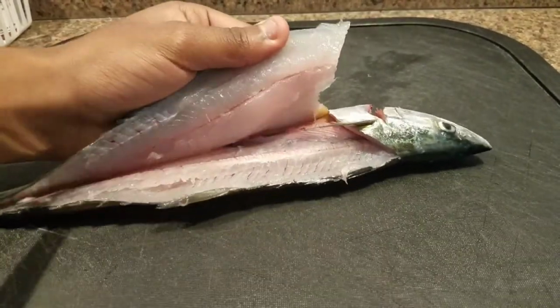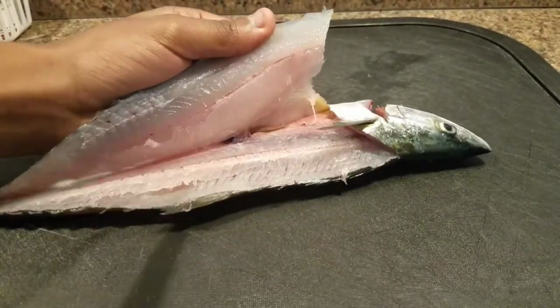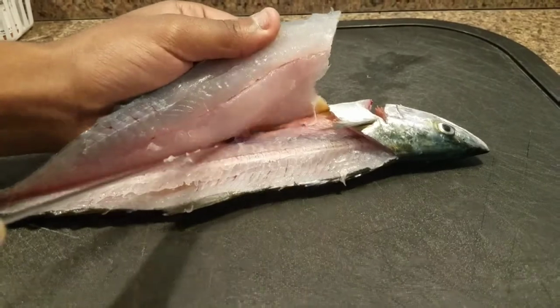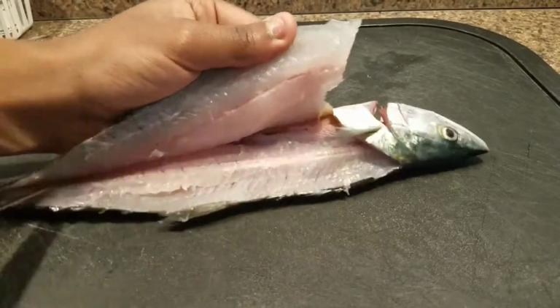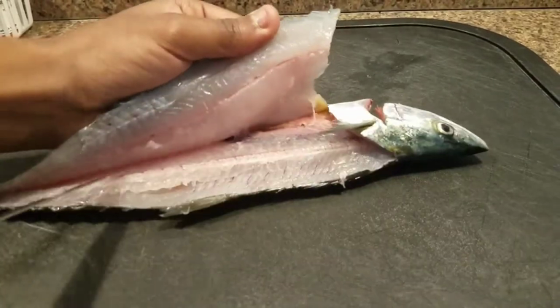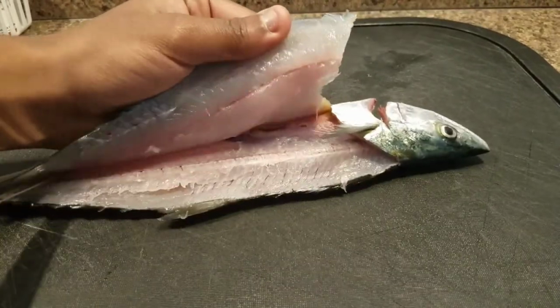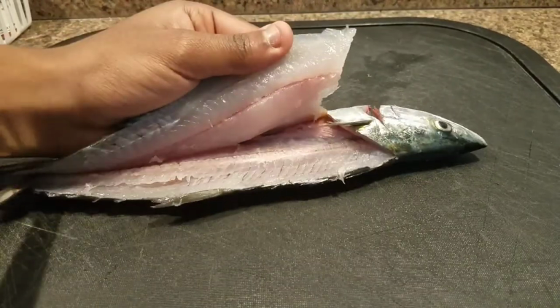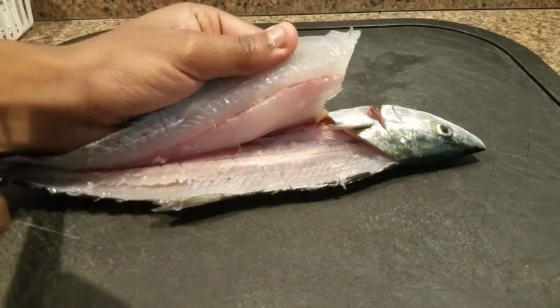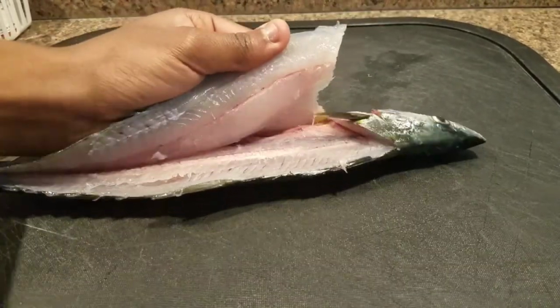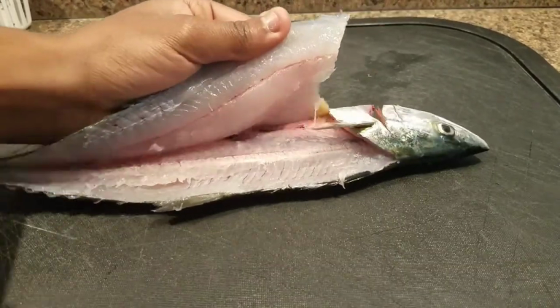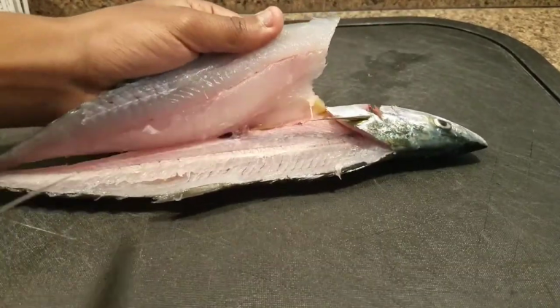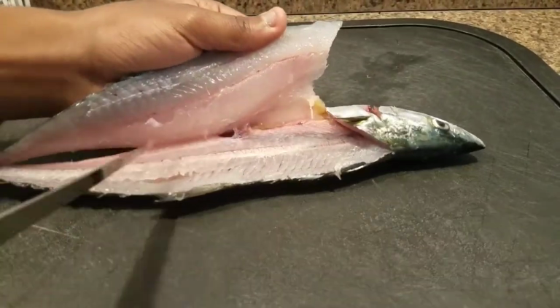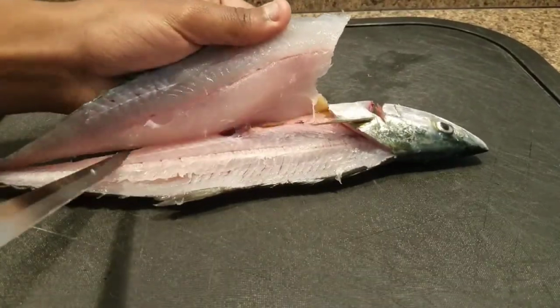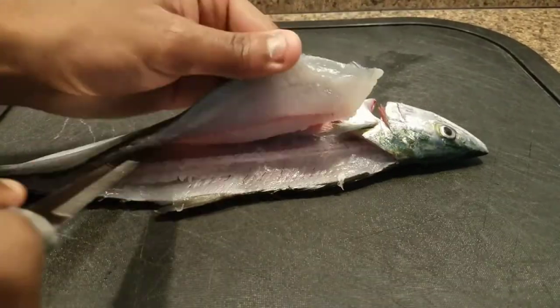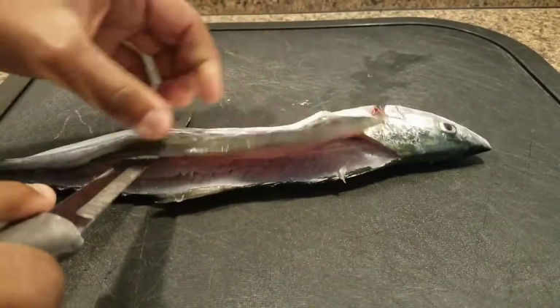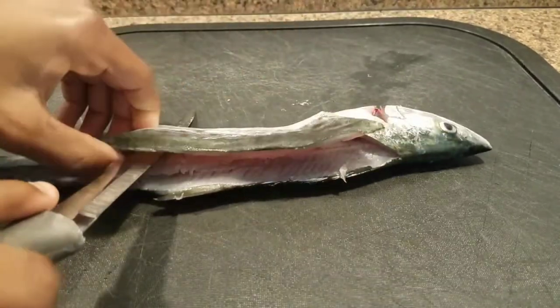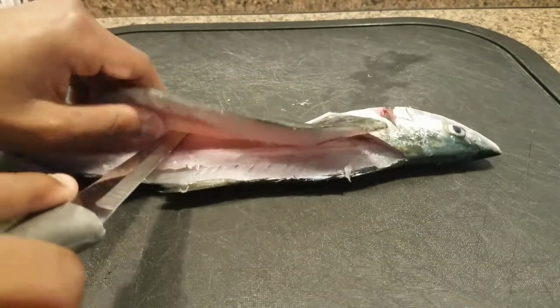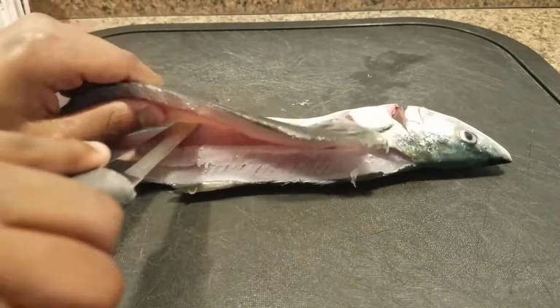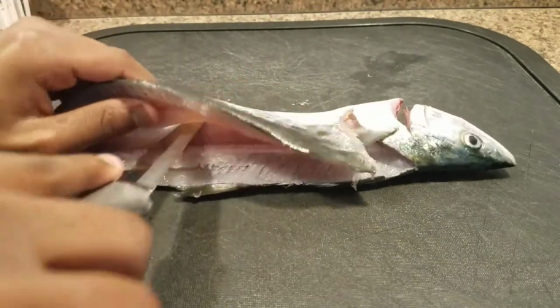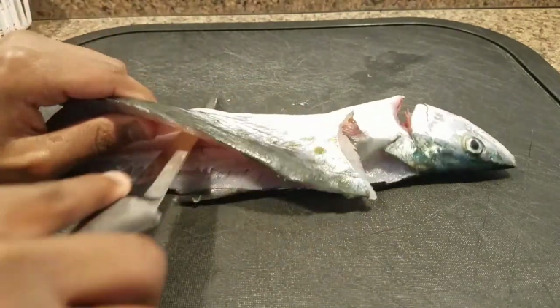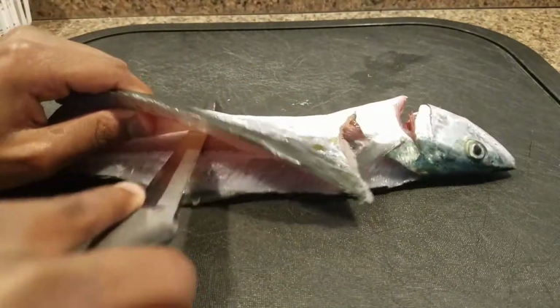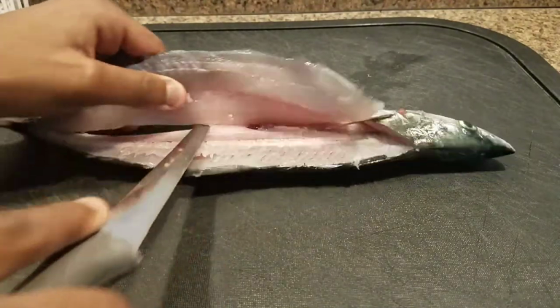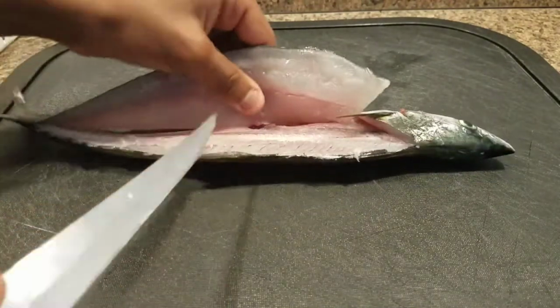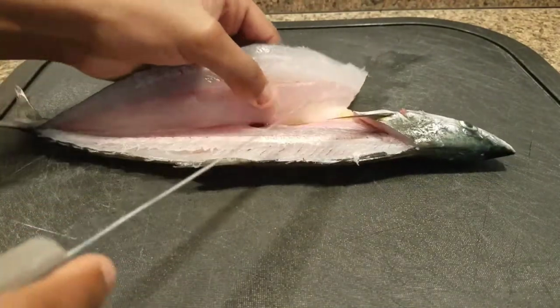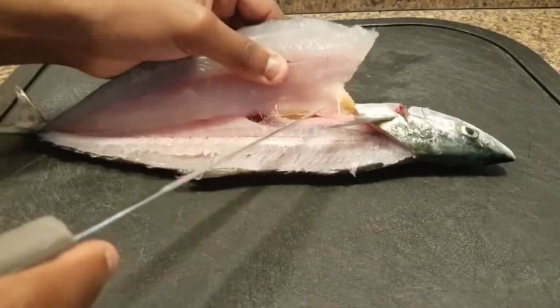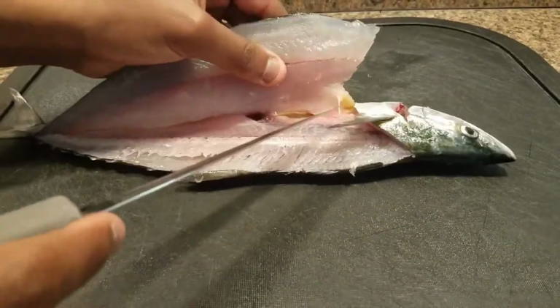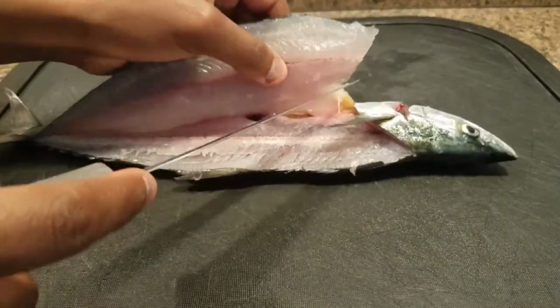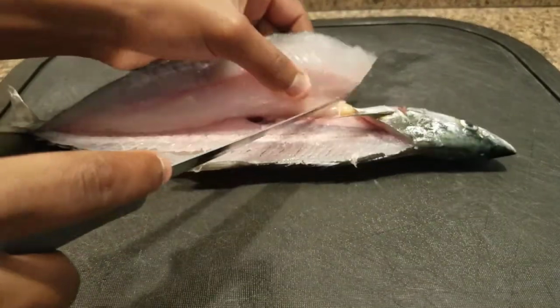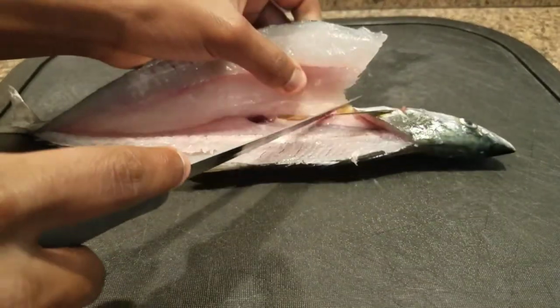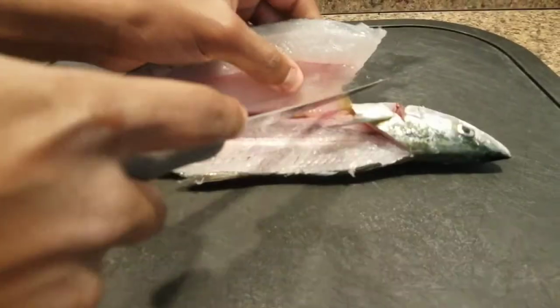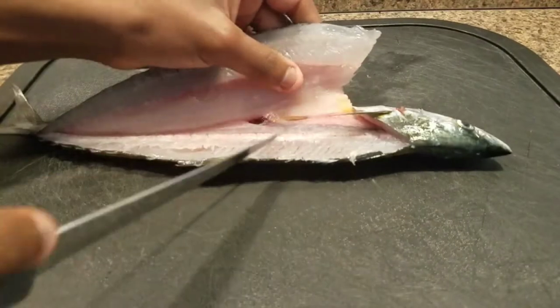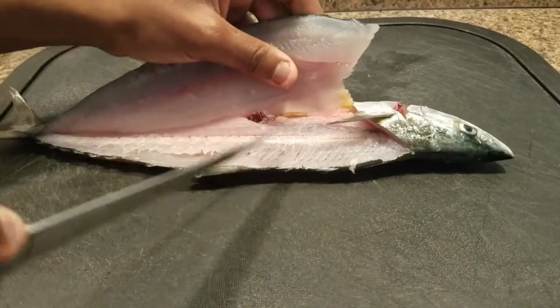From here you can just cut it straight off once you get over the back, but I was feeling kind of chefy — if that's even a word. It's not; I just made it one. I'm just going down the back here.